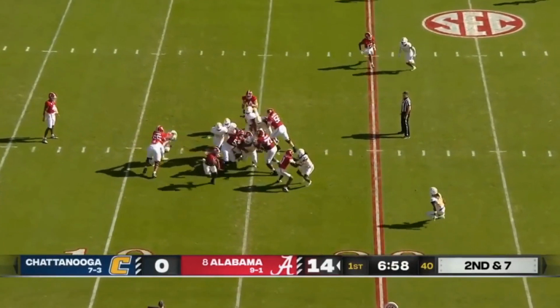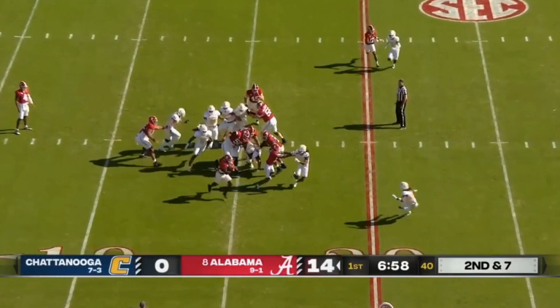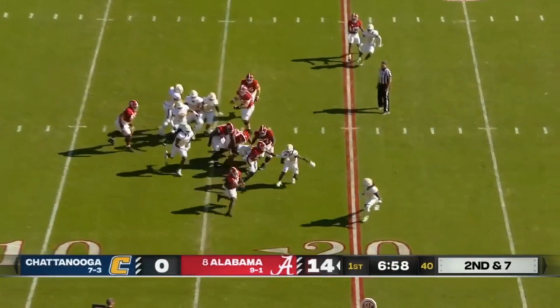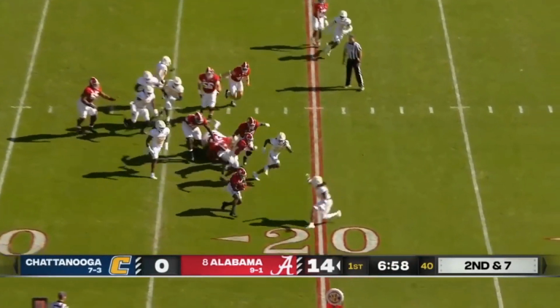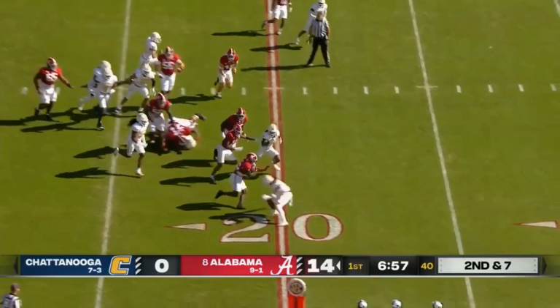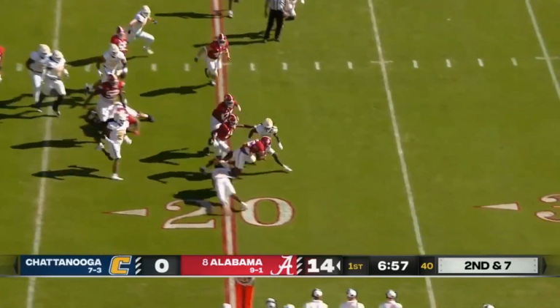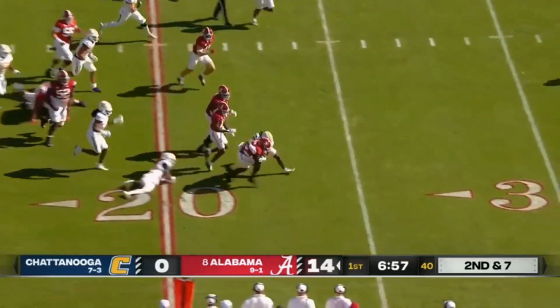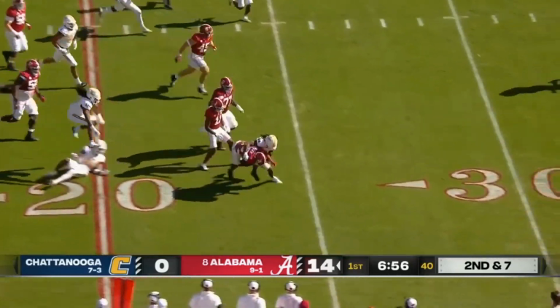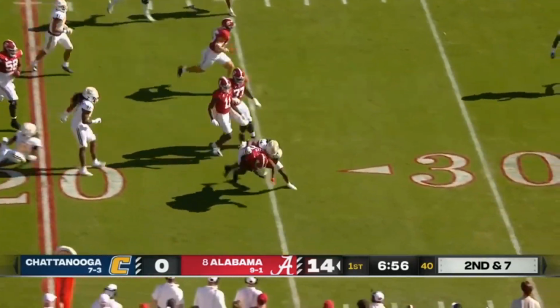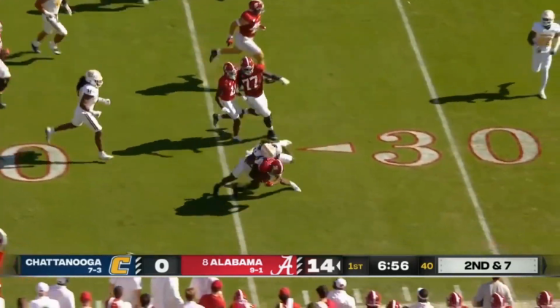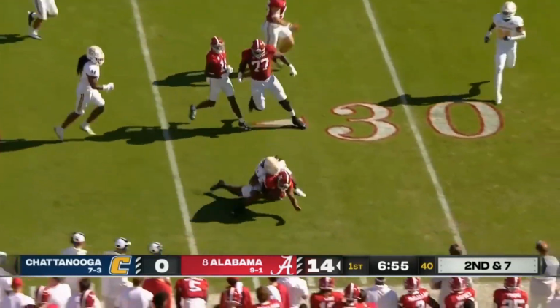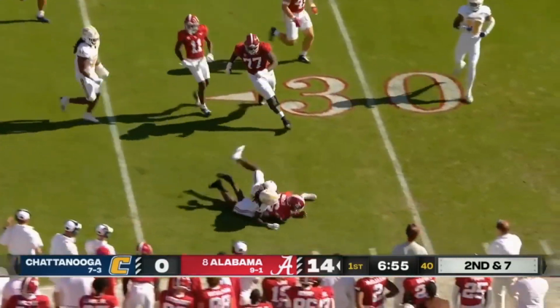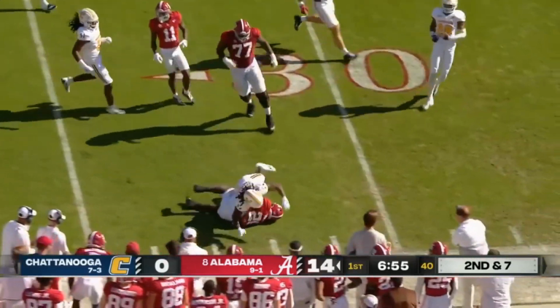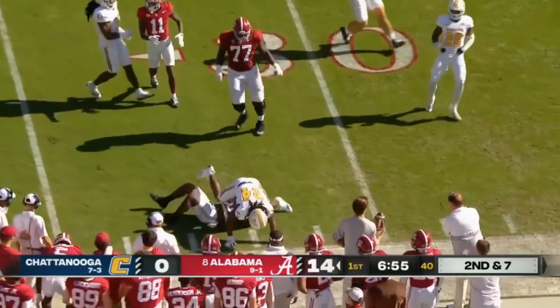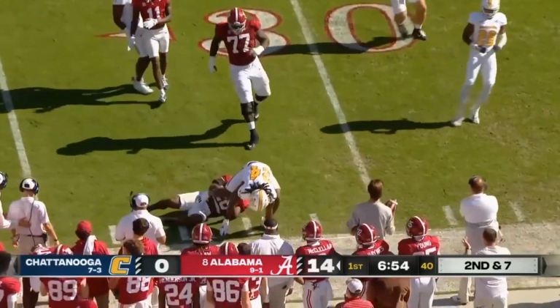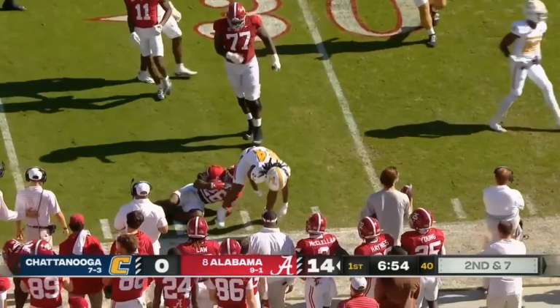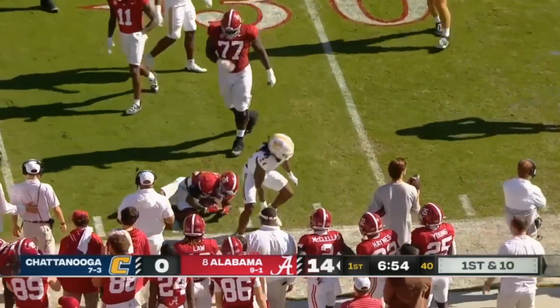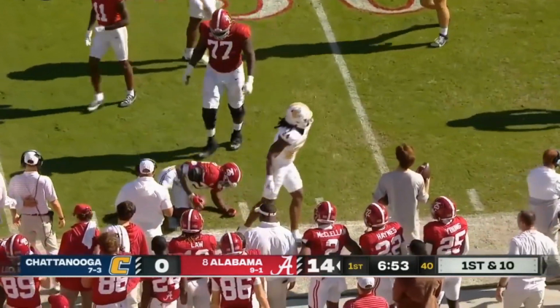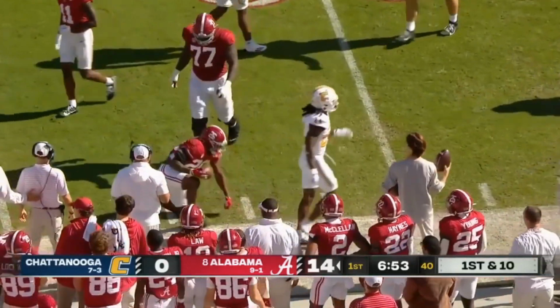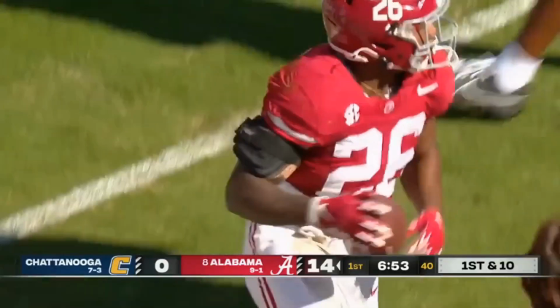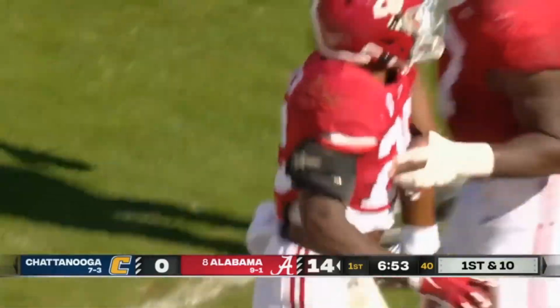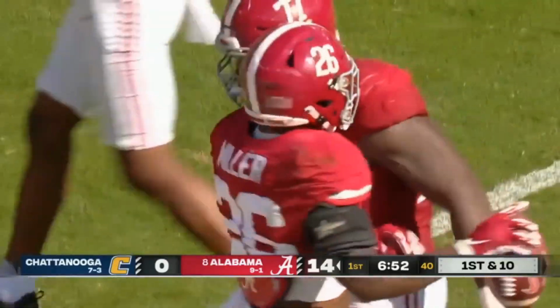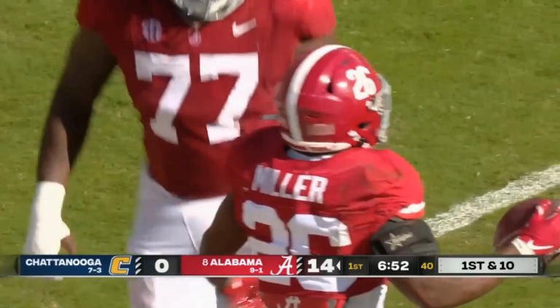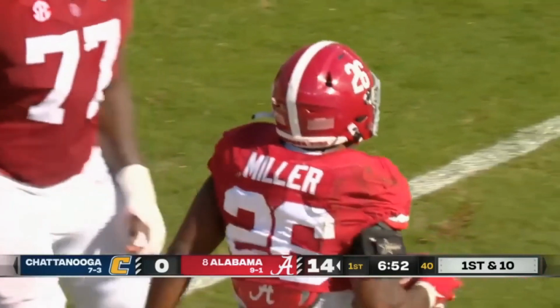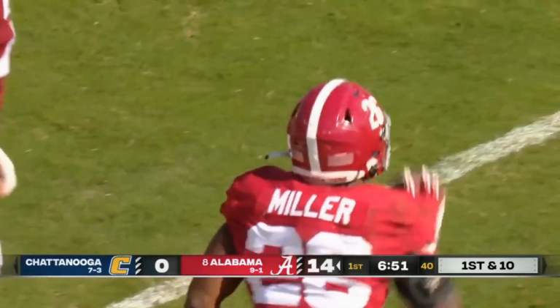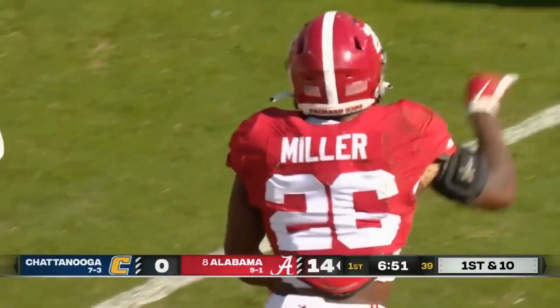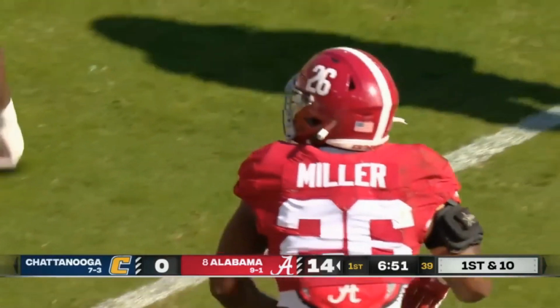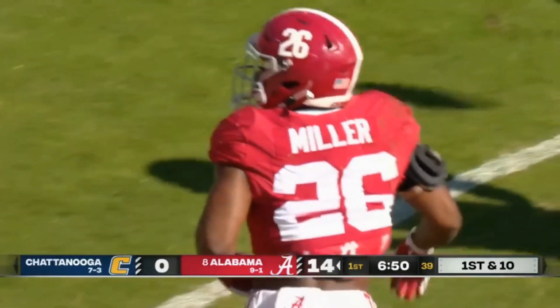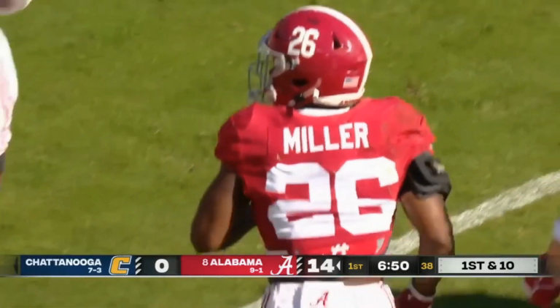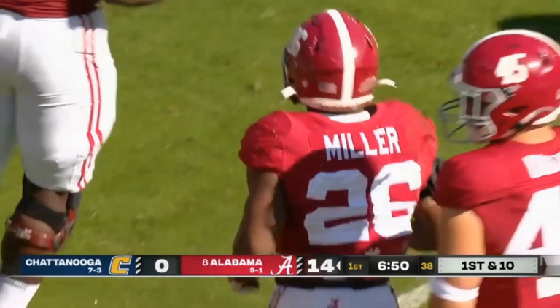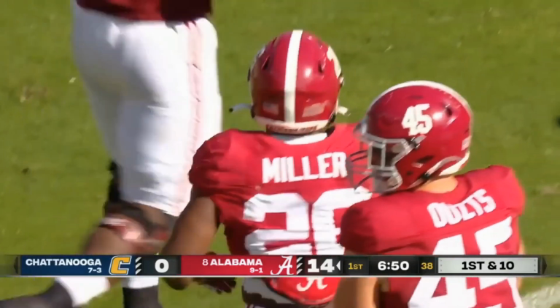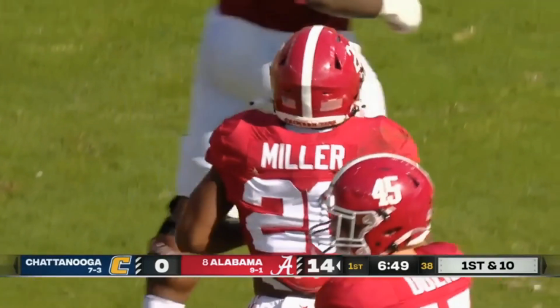Jam Miller with the carry over the right side, making some moves, making guys miss. He's got a first down across the 25. Josh Battle brought him down after a gain of 14.